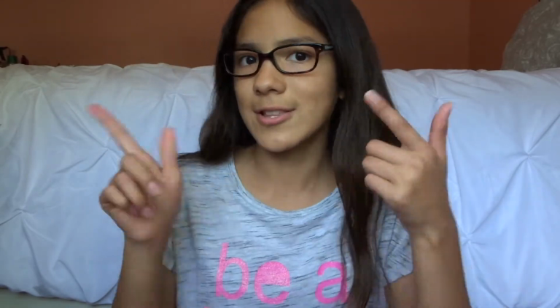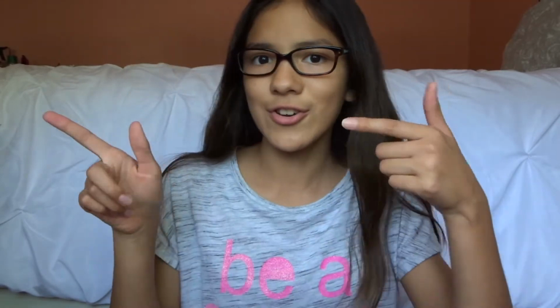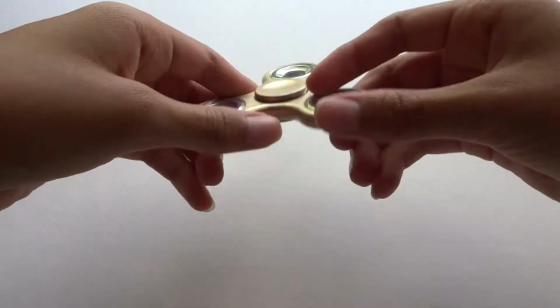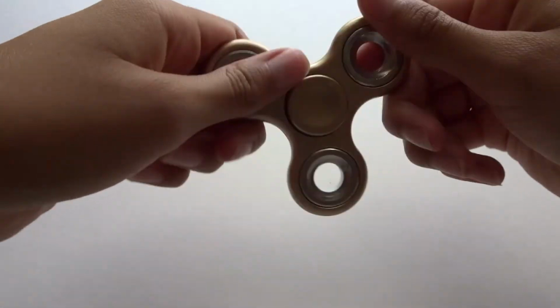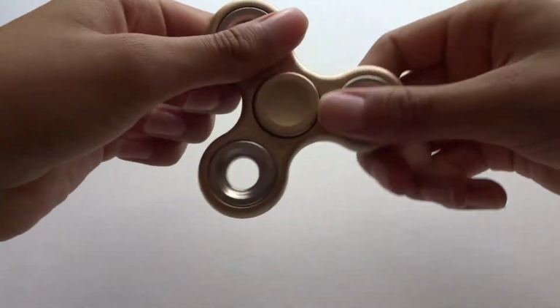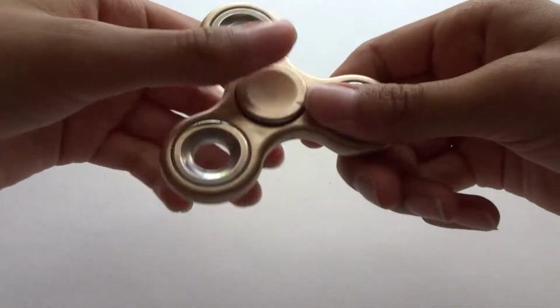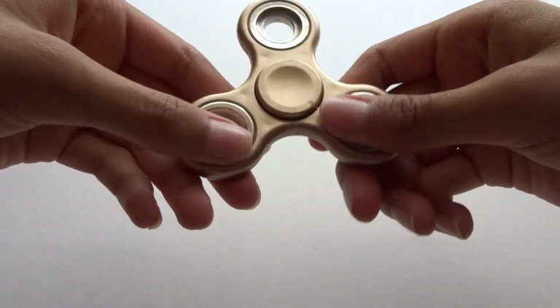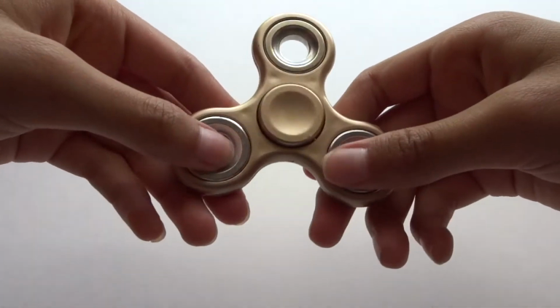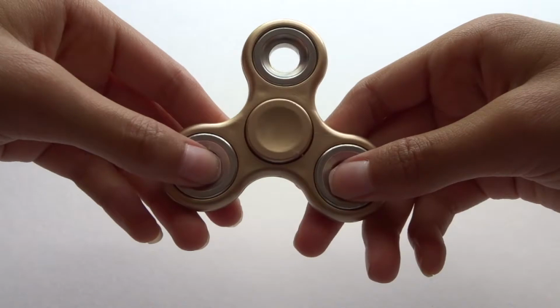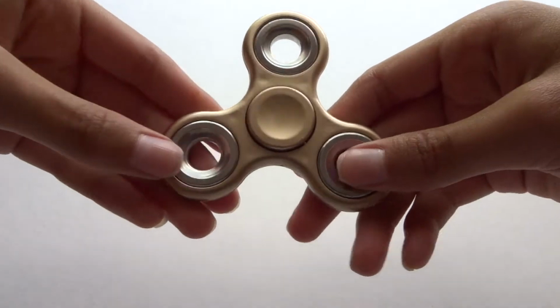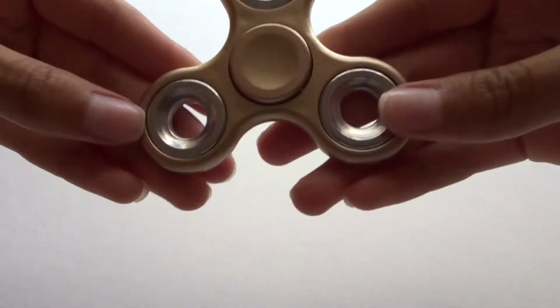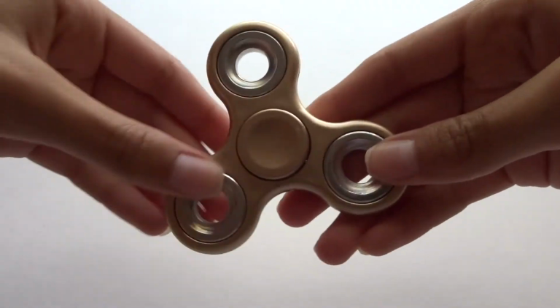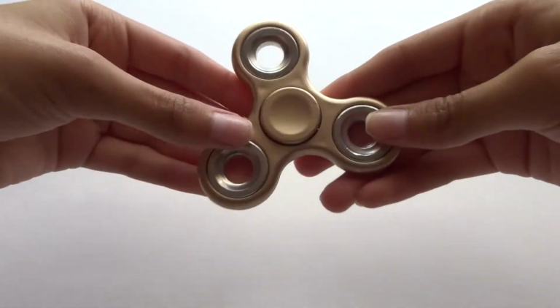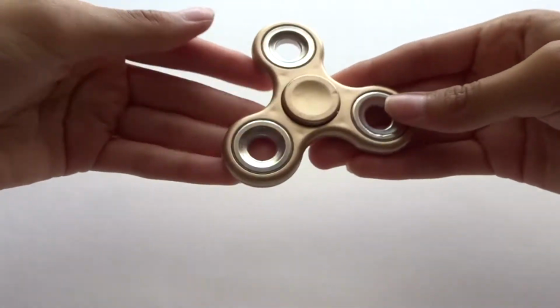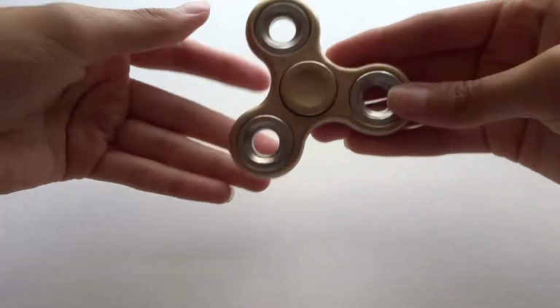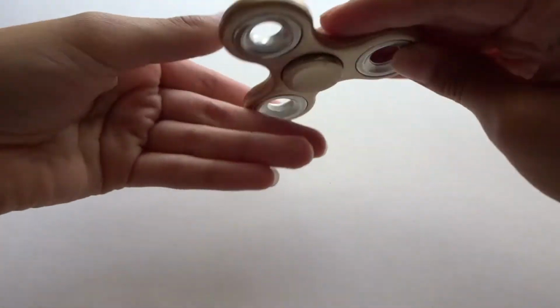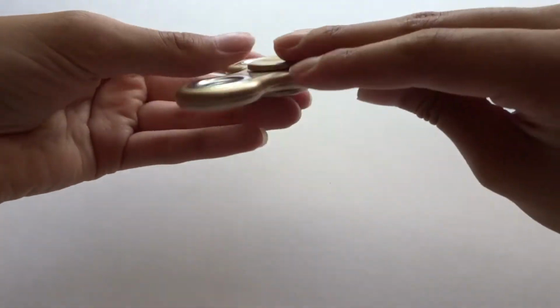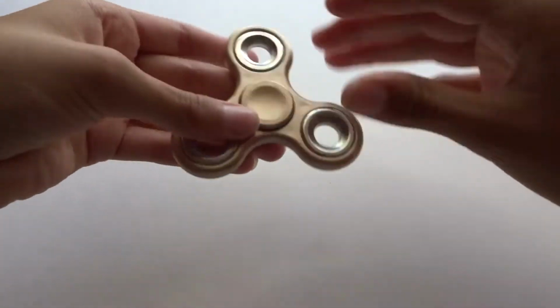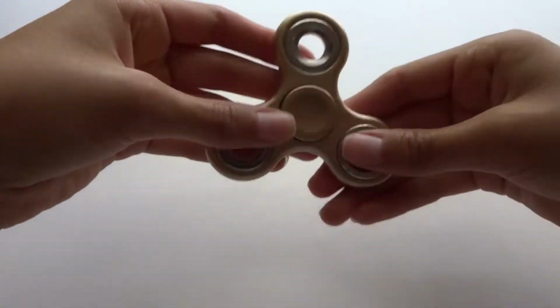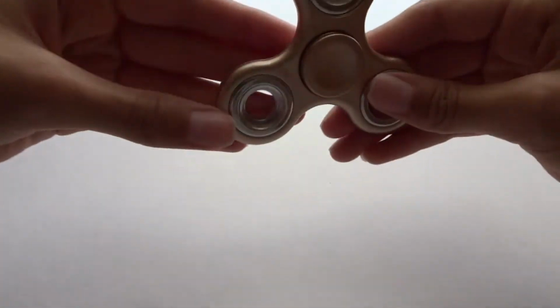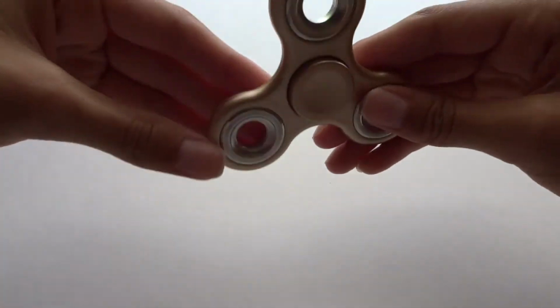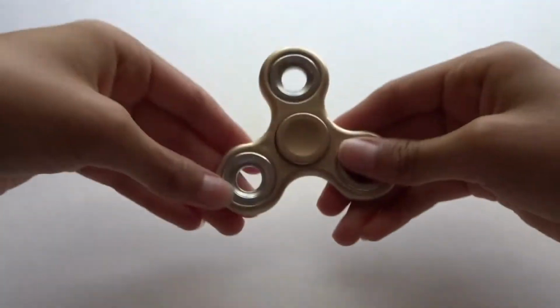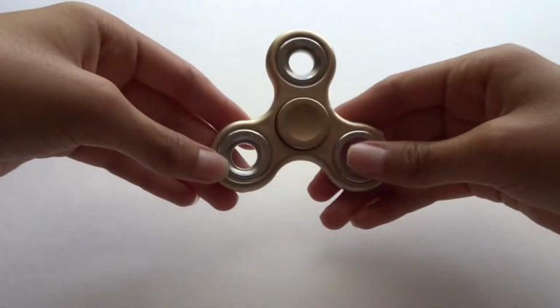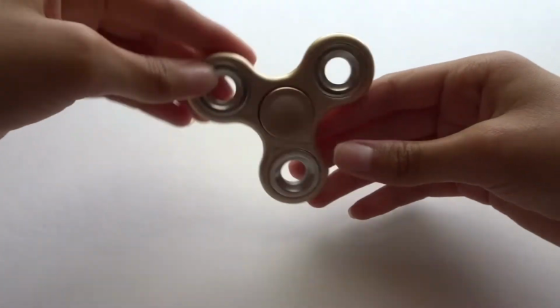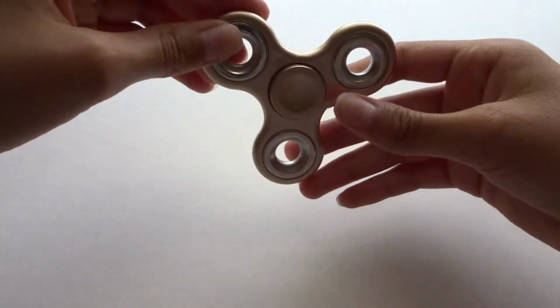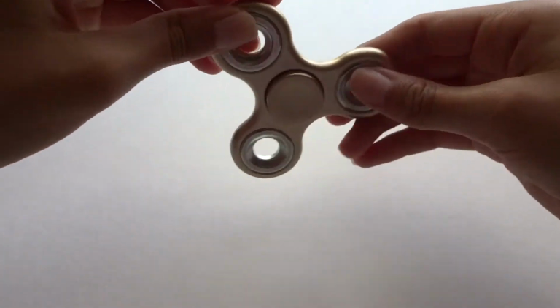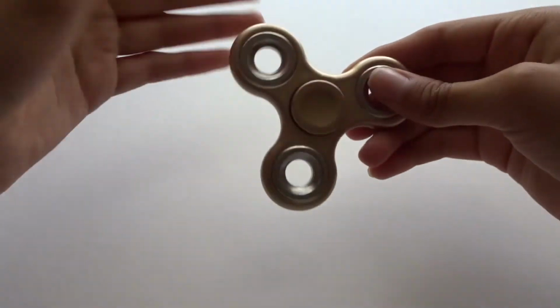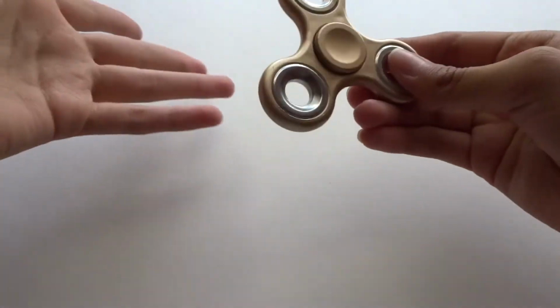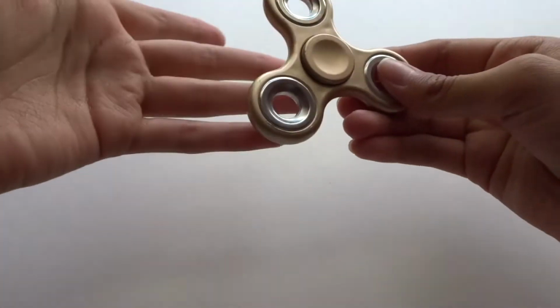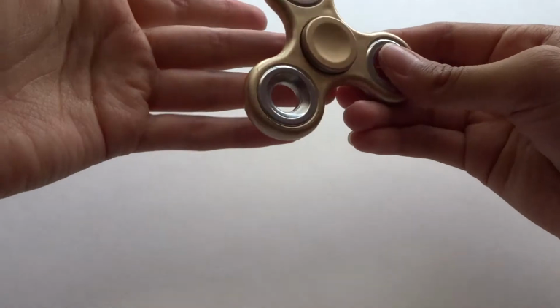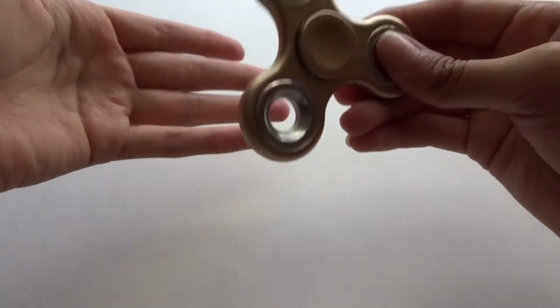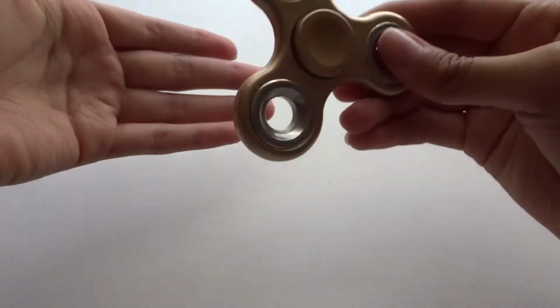So this is the first fidget spinner I'm going to be showing you guys — it's a gold one, and this is actually the first one that I ever got.